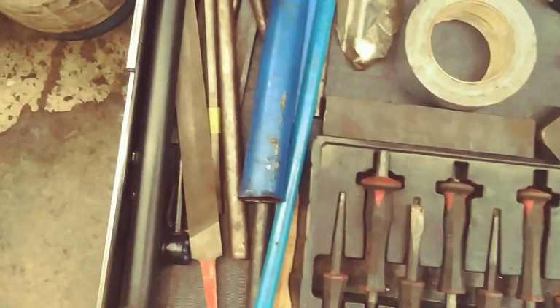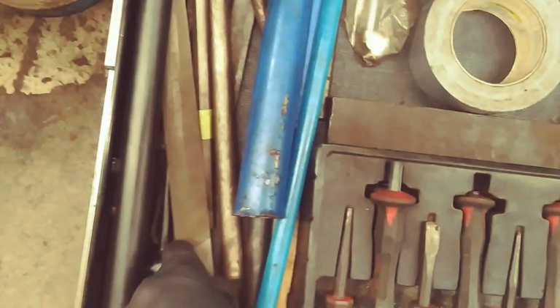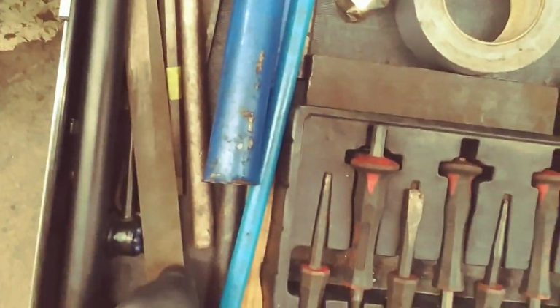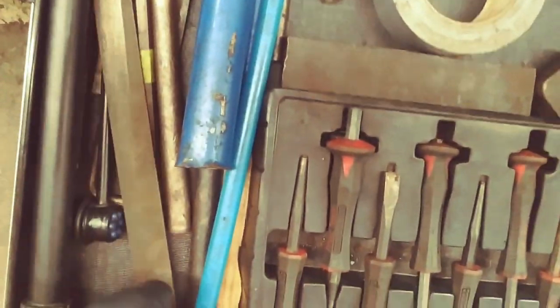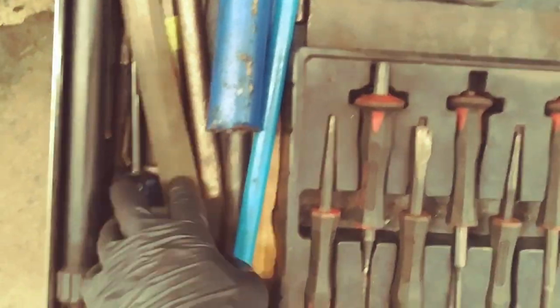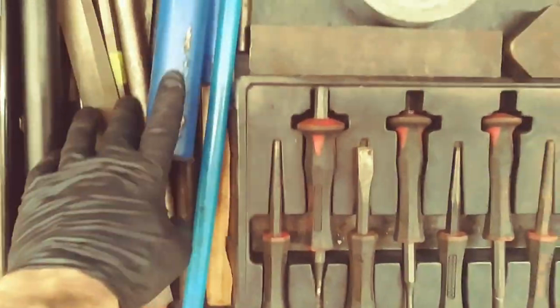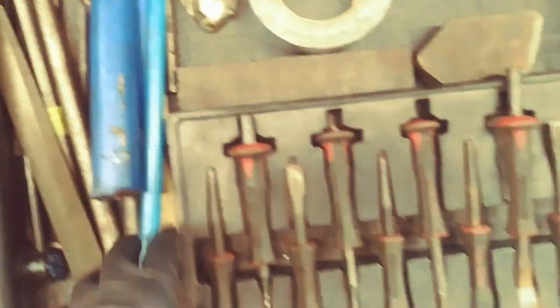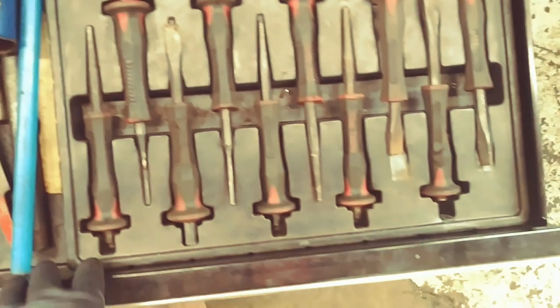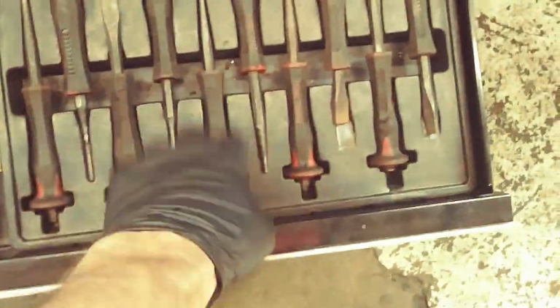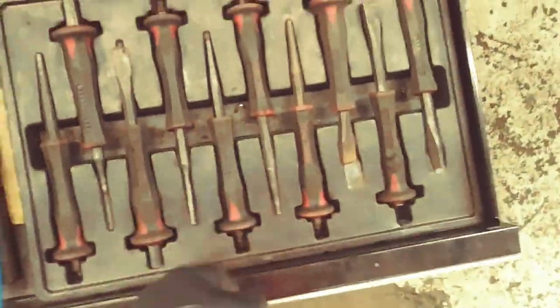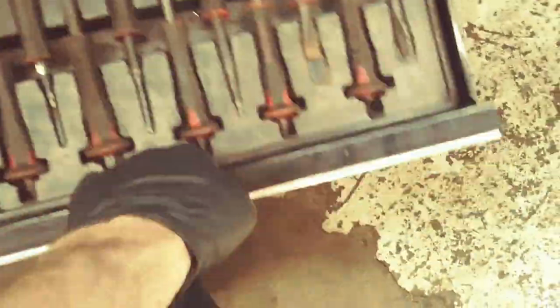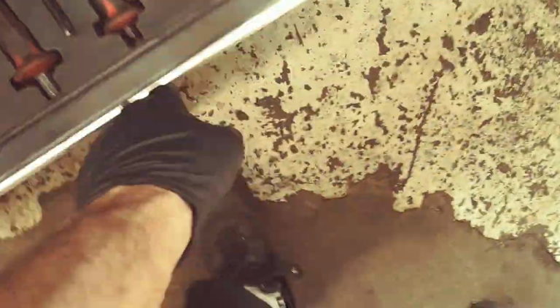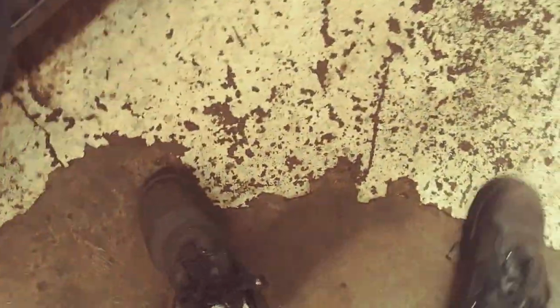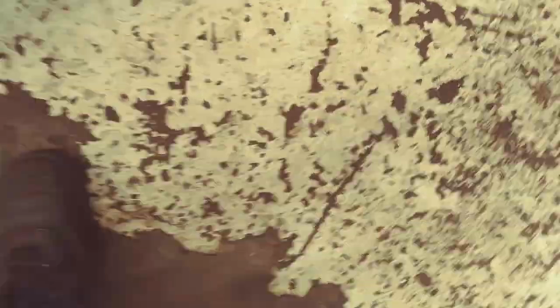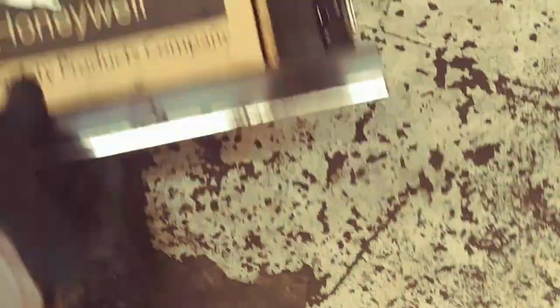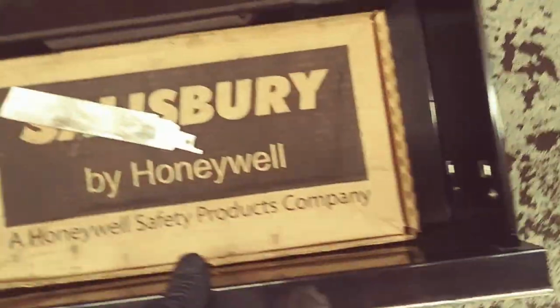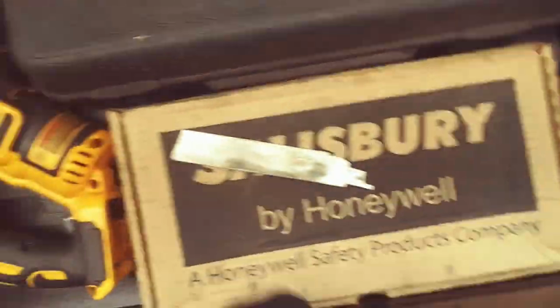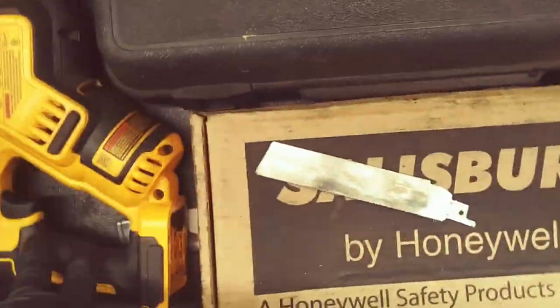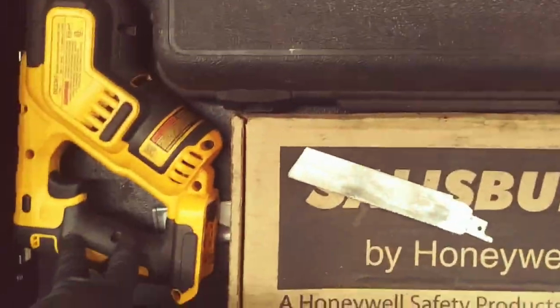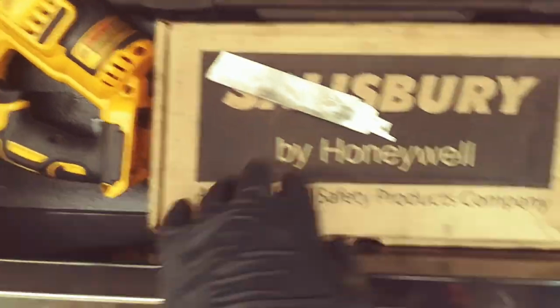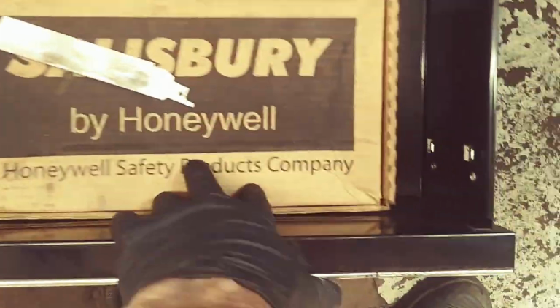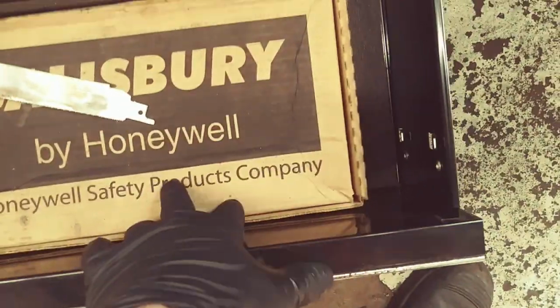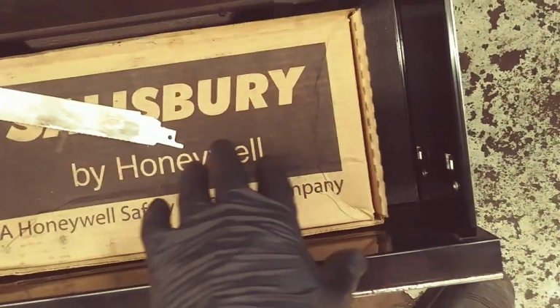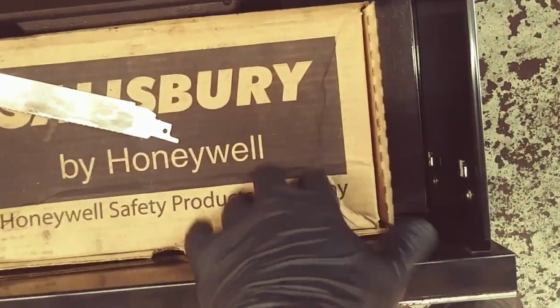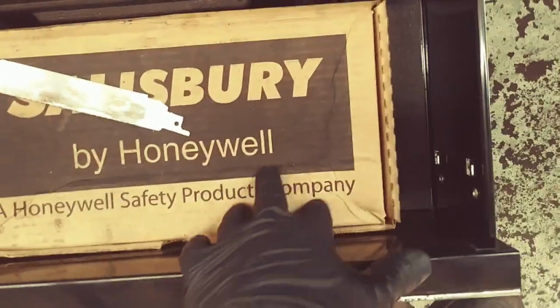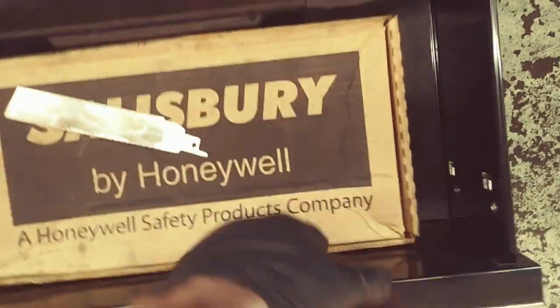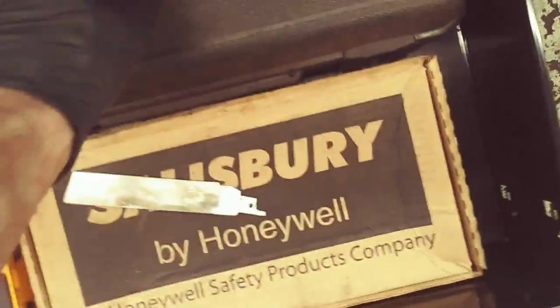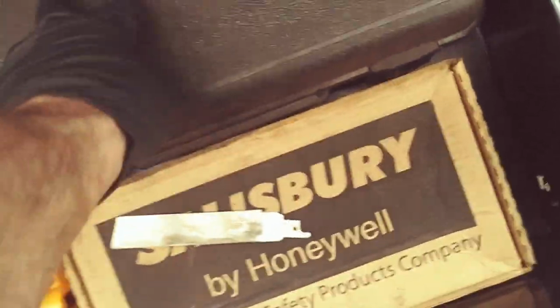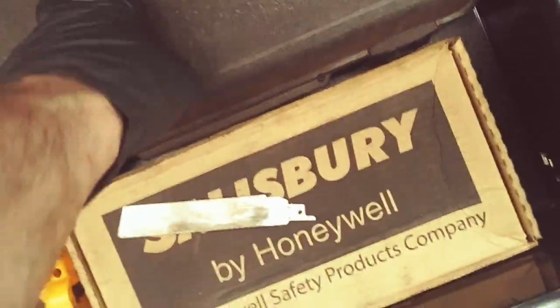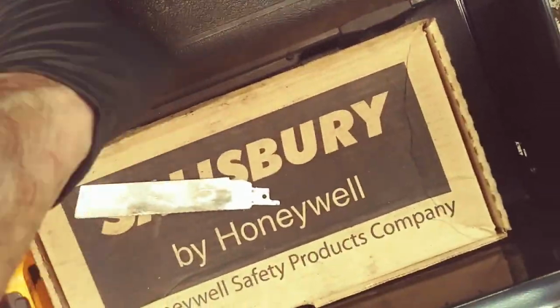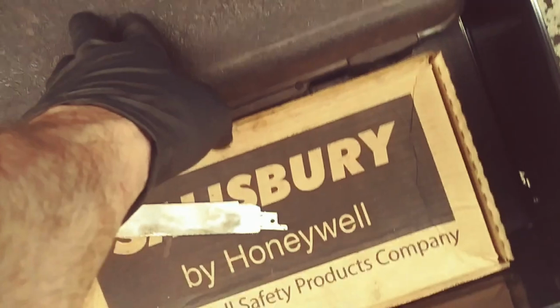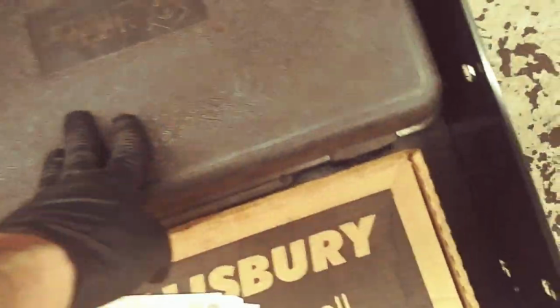Files. Heavy hitting type stuff. Chisels, bits. Sawzall, high voltage gloves. And the induction heater.